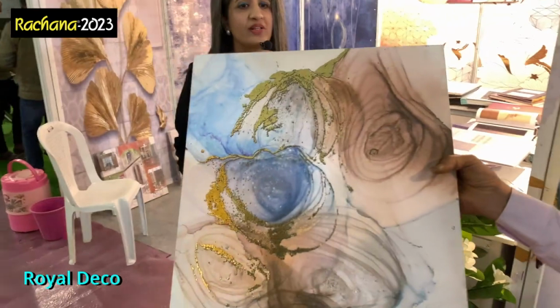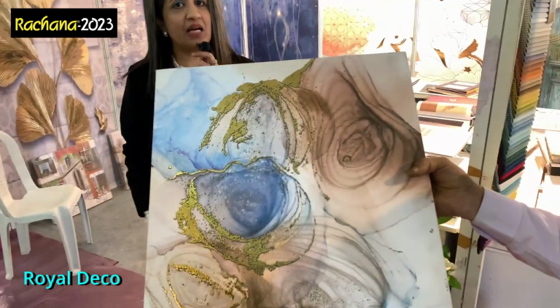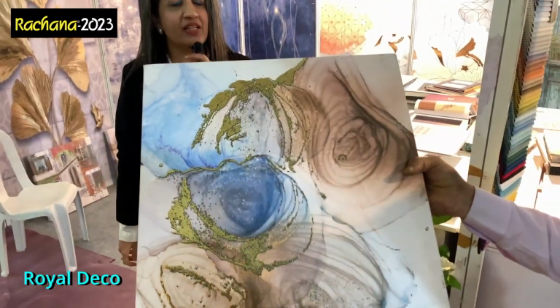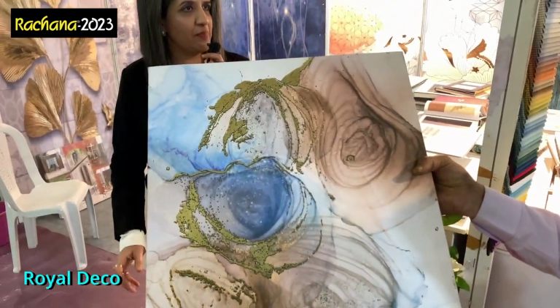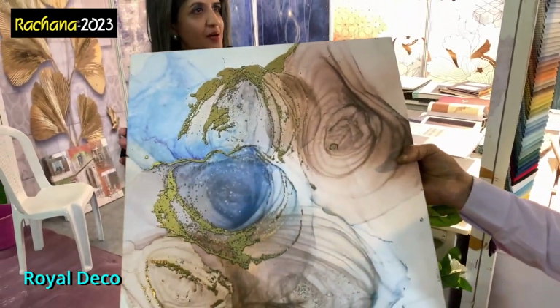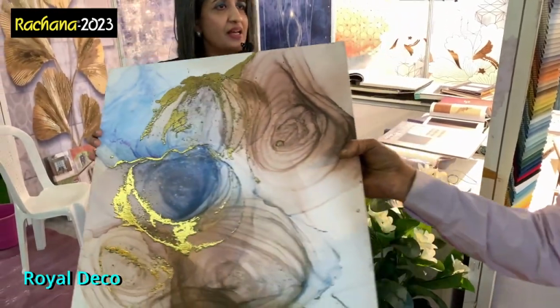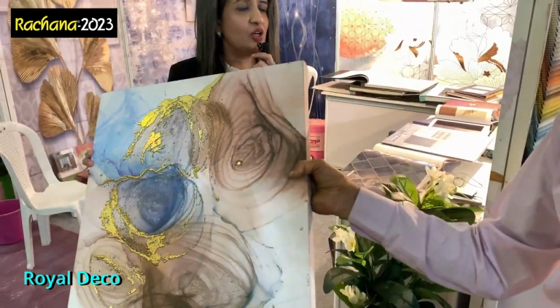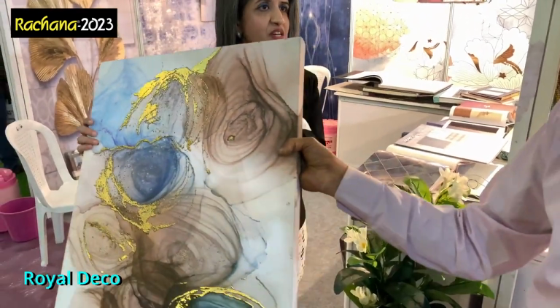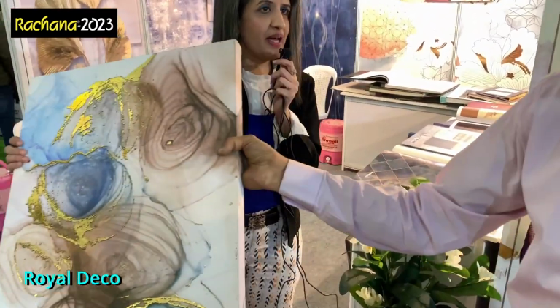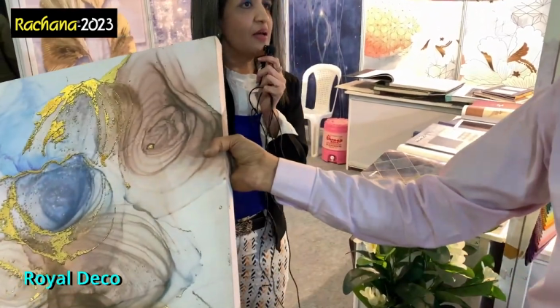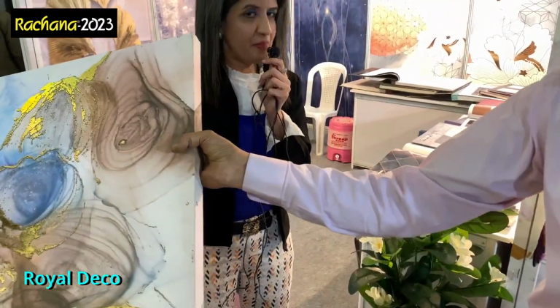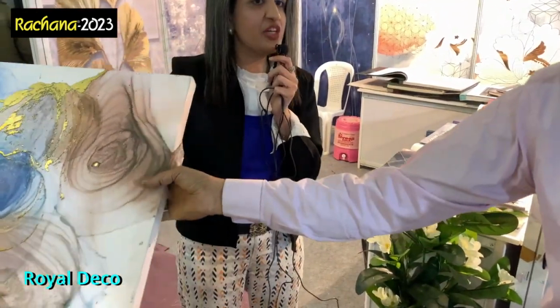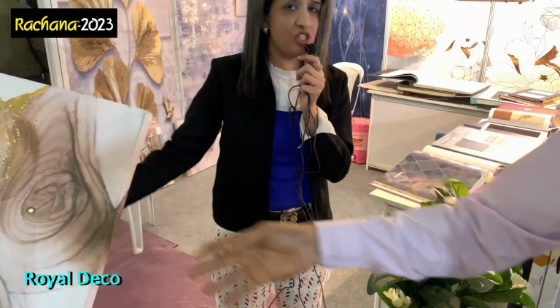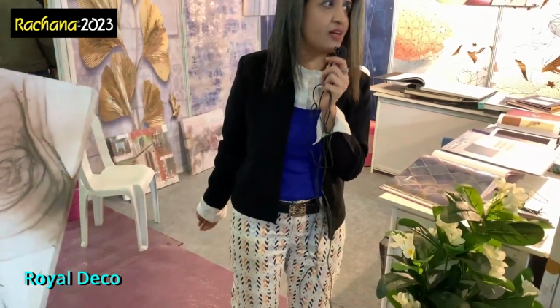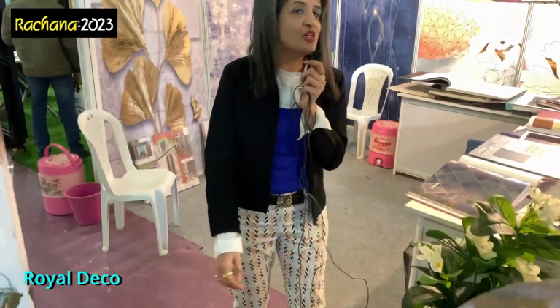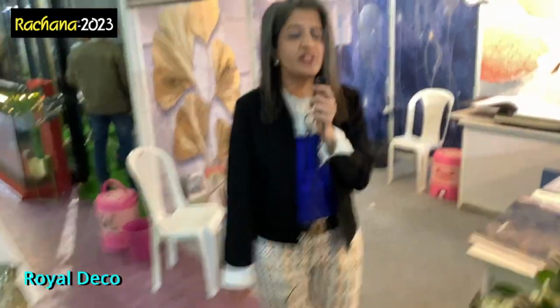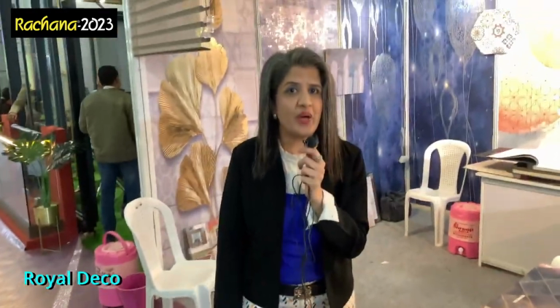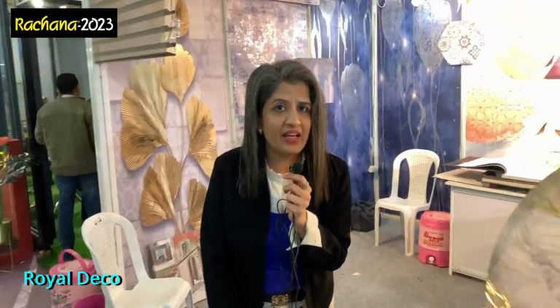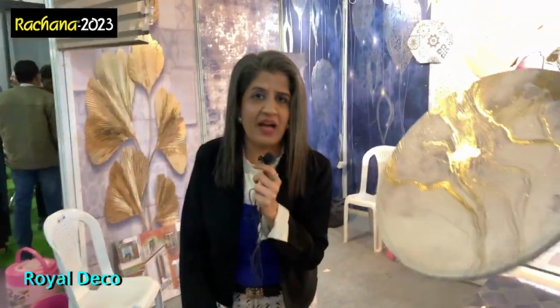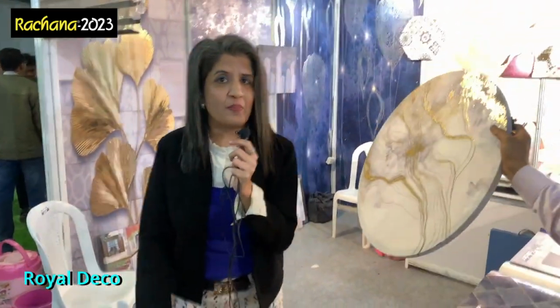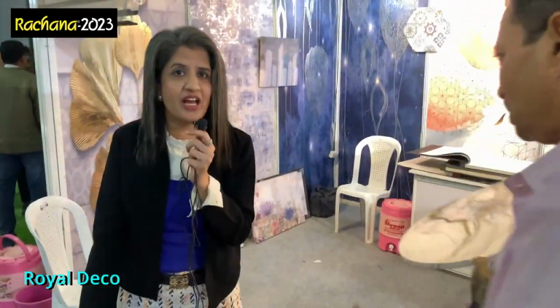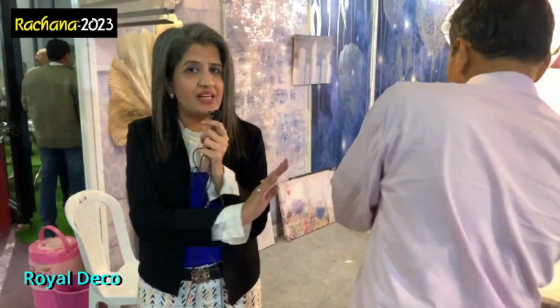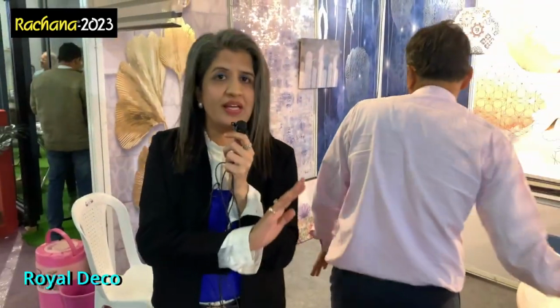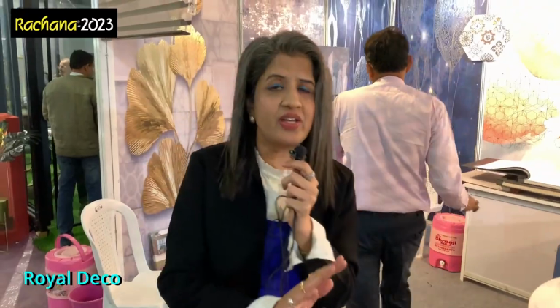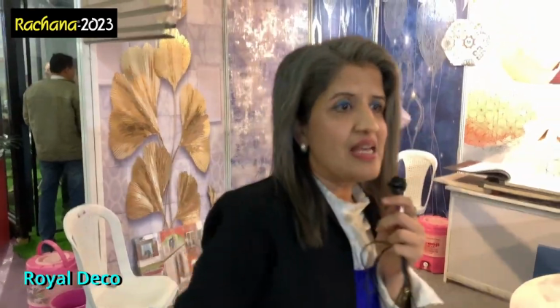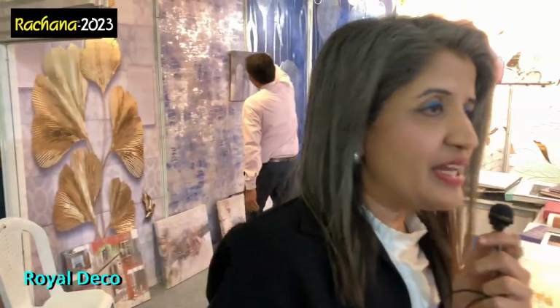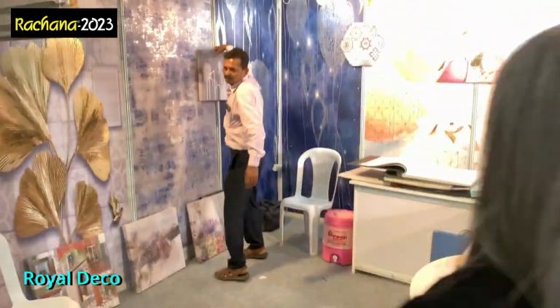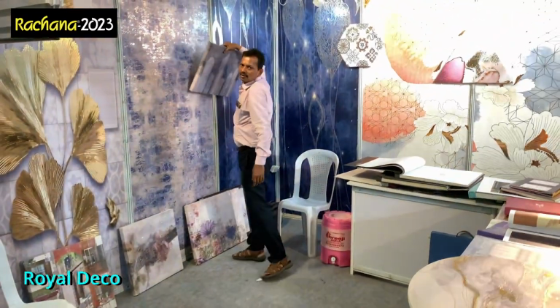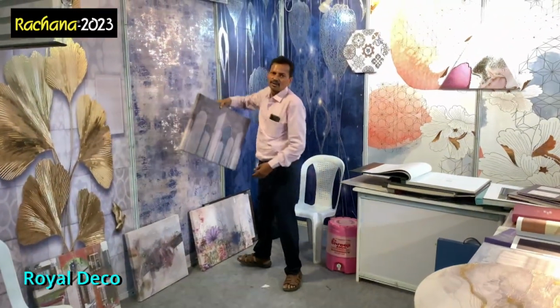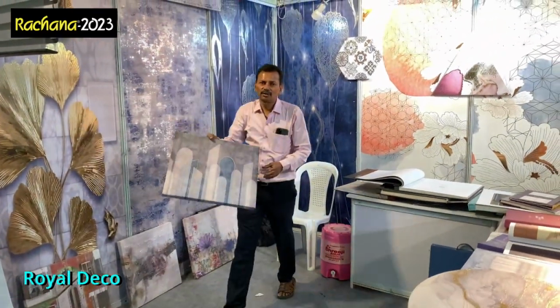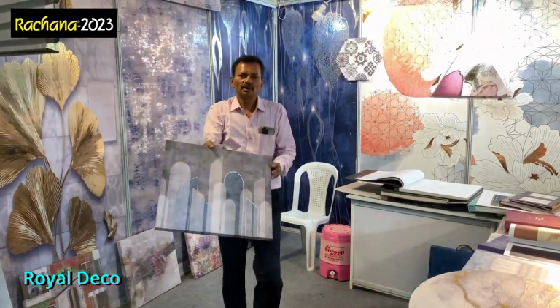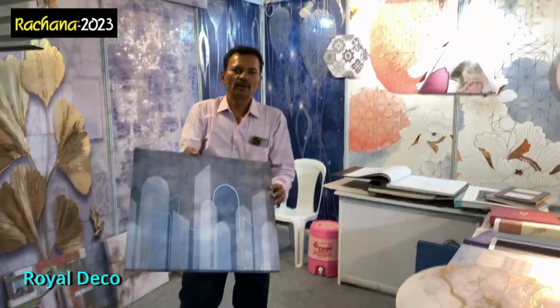Wow, this is something. Is this handmade? No — it's print machine made, but it's unique. So this is Shweta Kevalramani from Rajna 2023 signing off. Visit these stores — they are open to you.